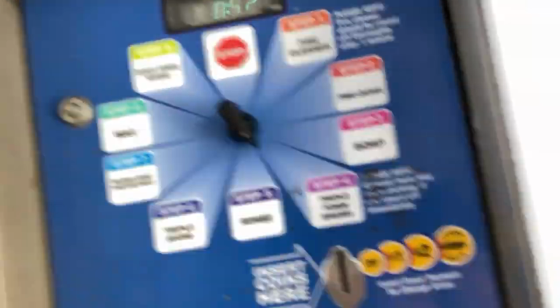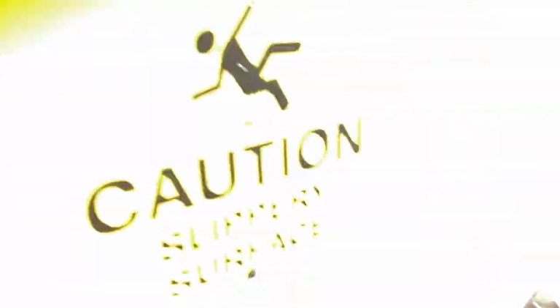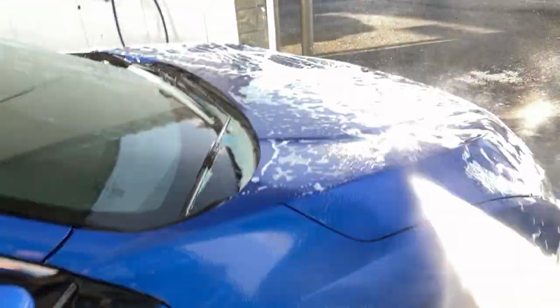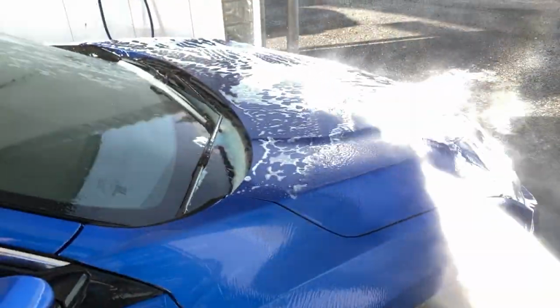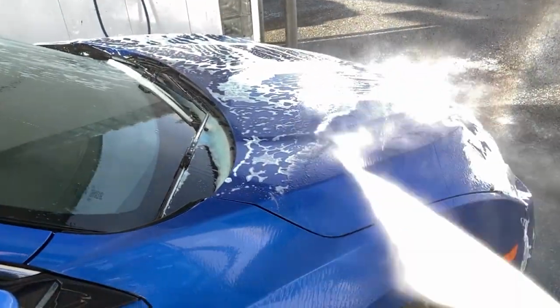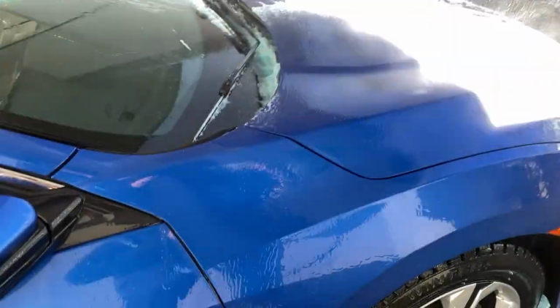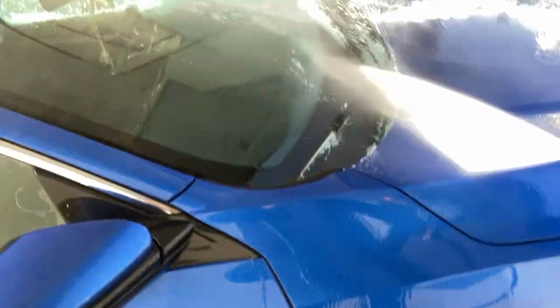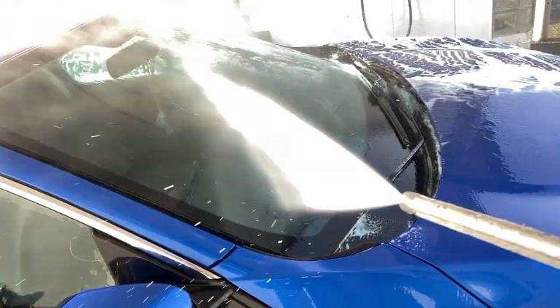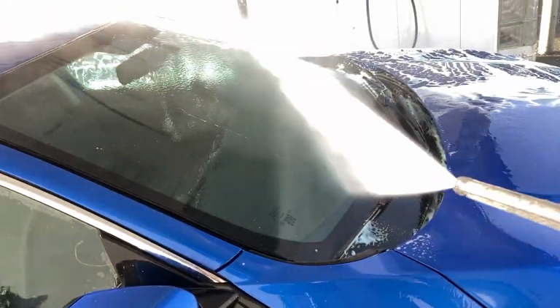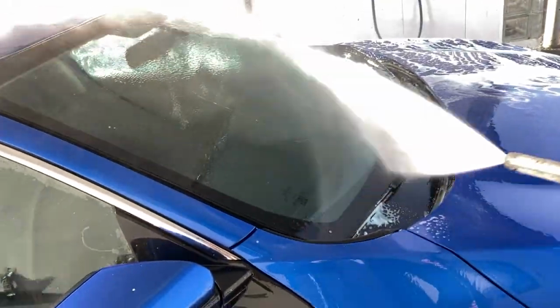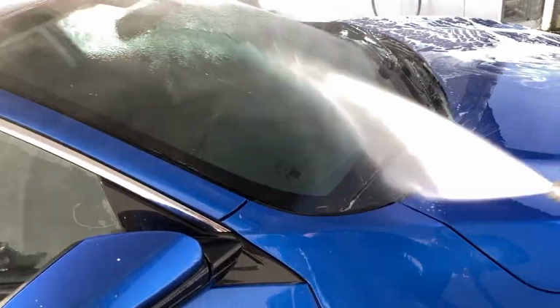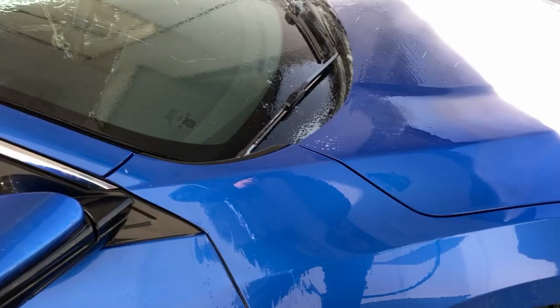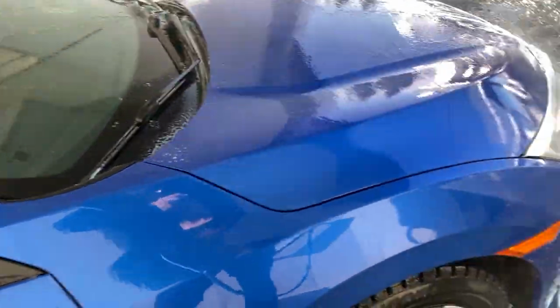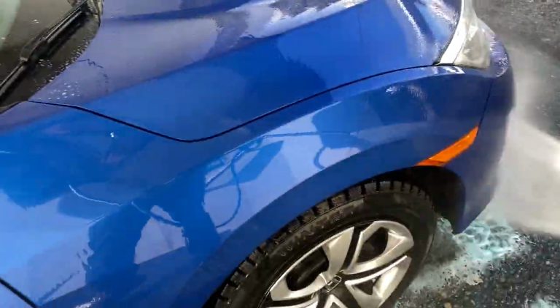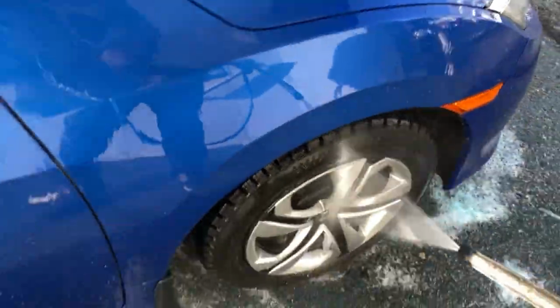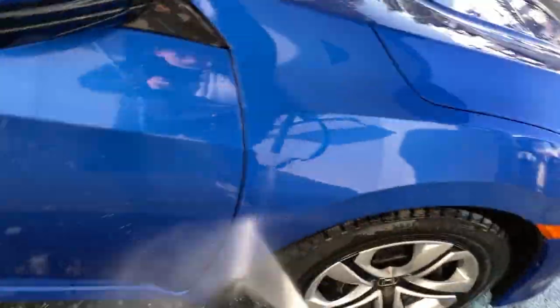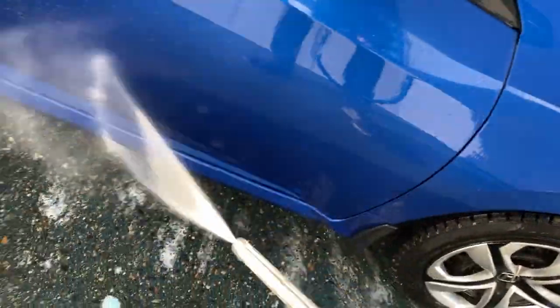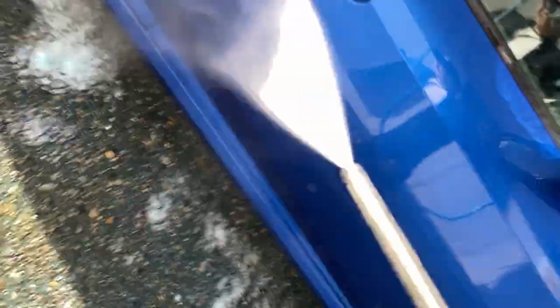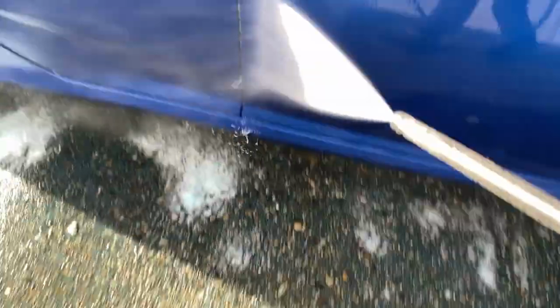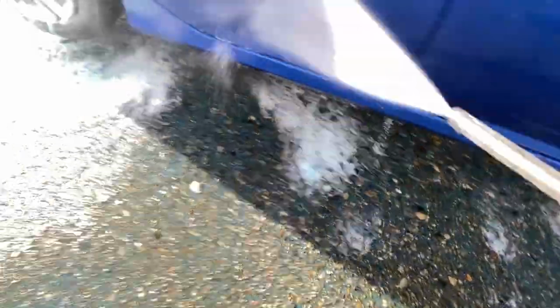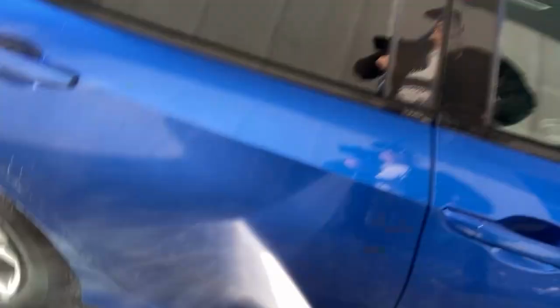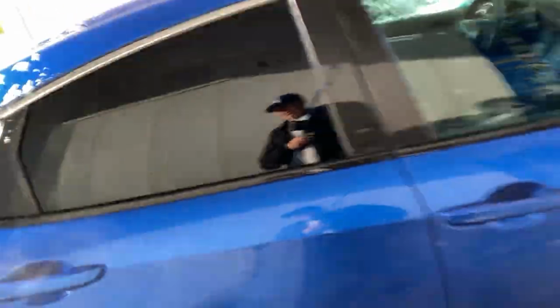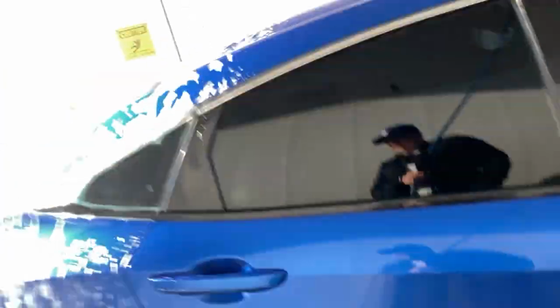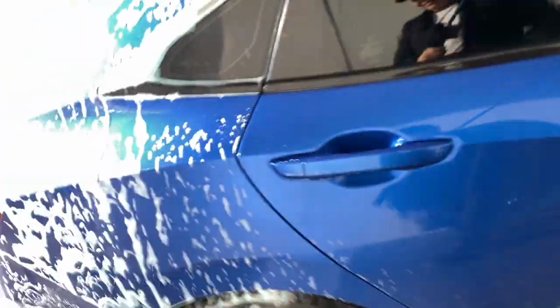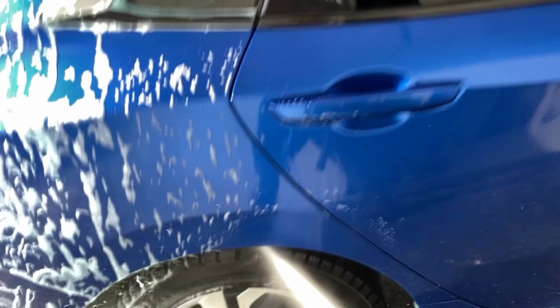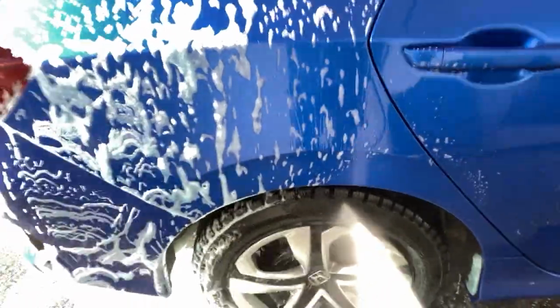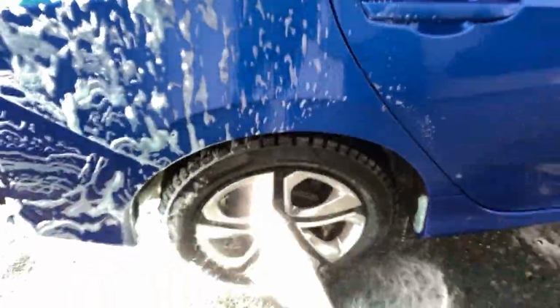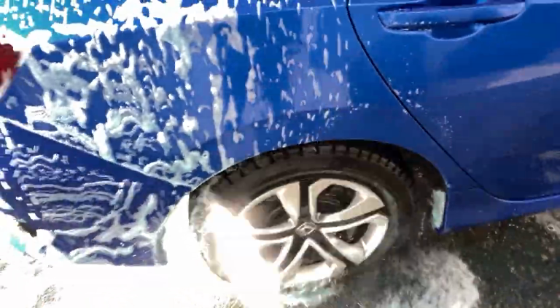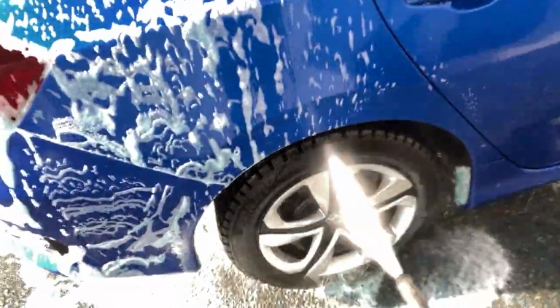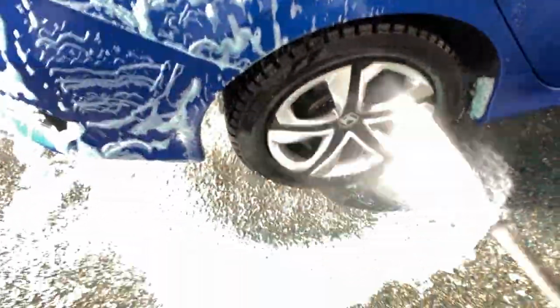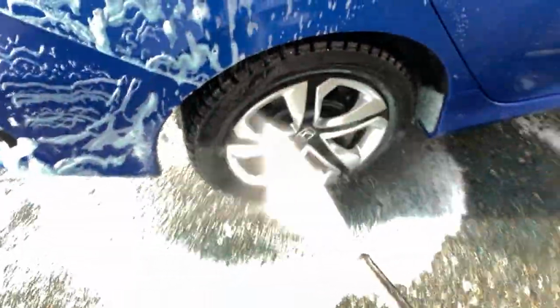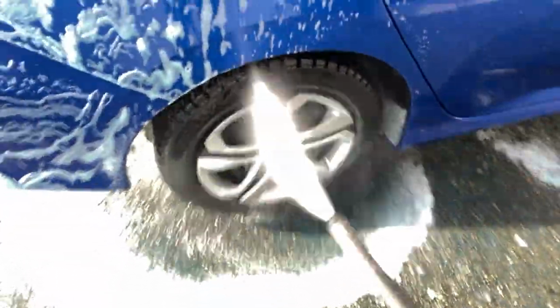Unfortunately, it was hard enough already to wash my car with only one hand free that I could not try to do the soap brush using only one hand, so I don't have any footage for that. My apologies.